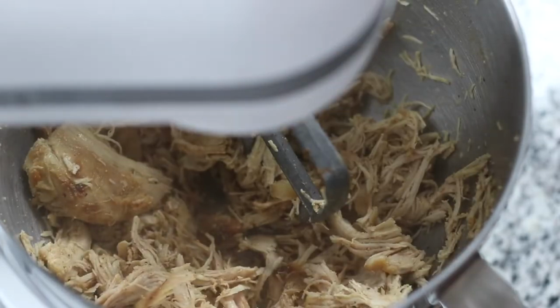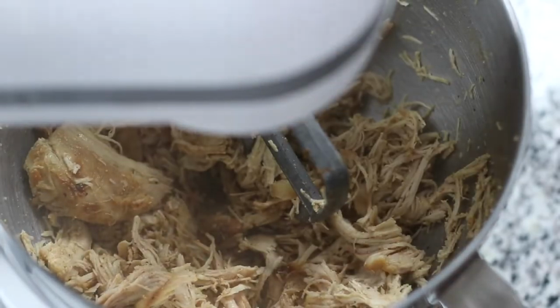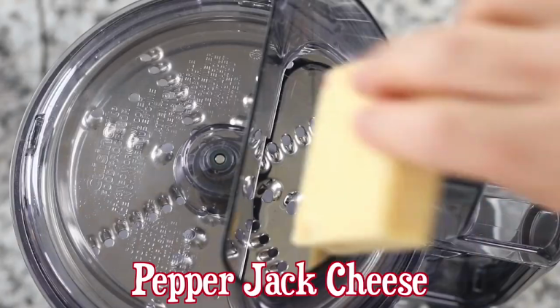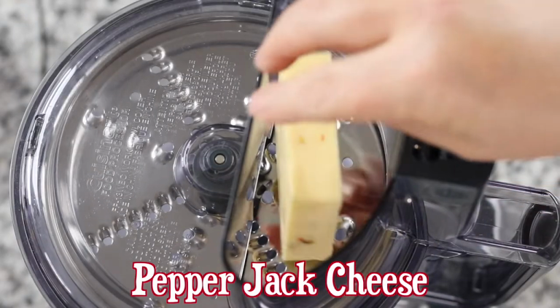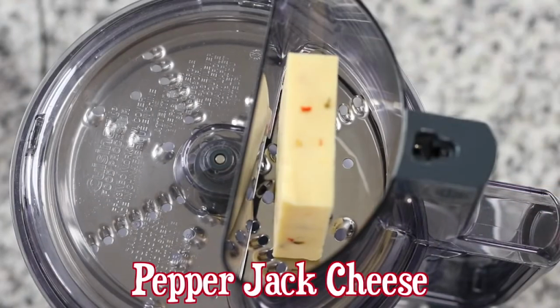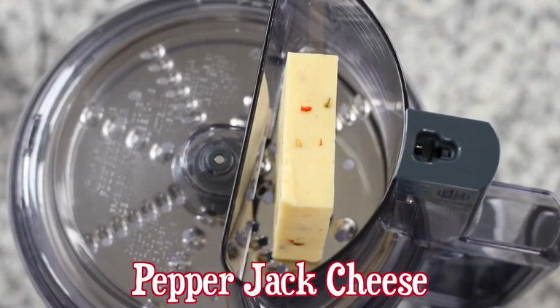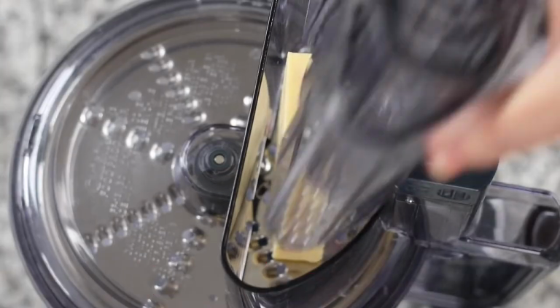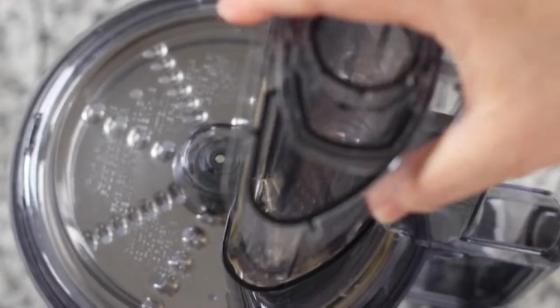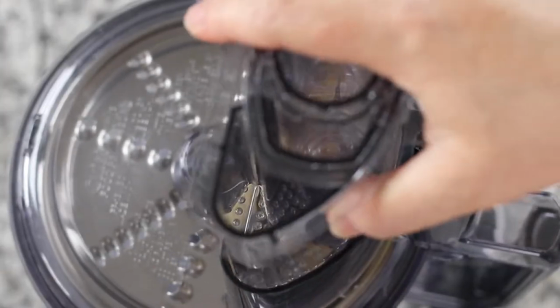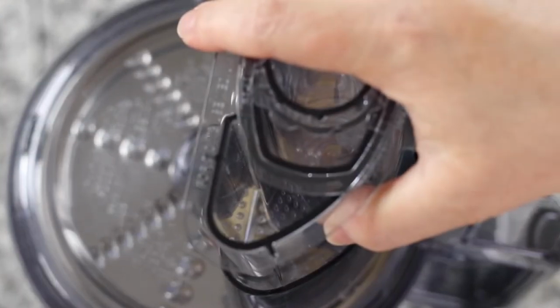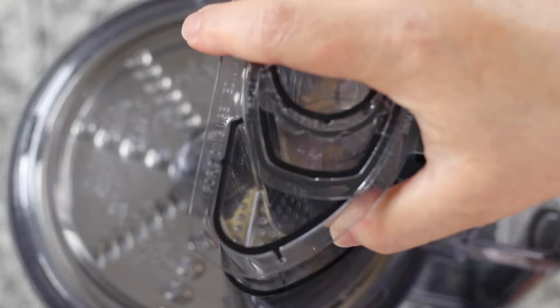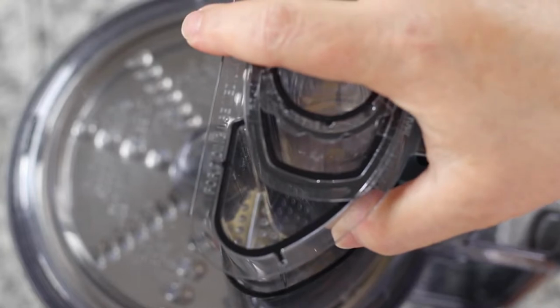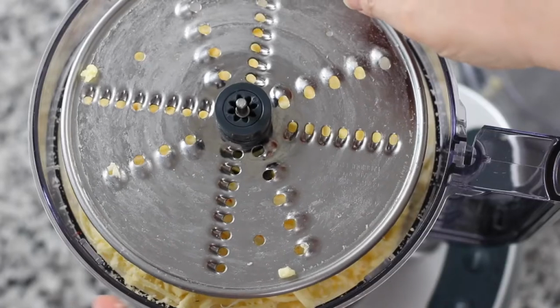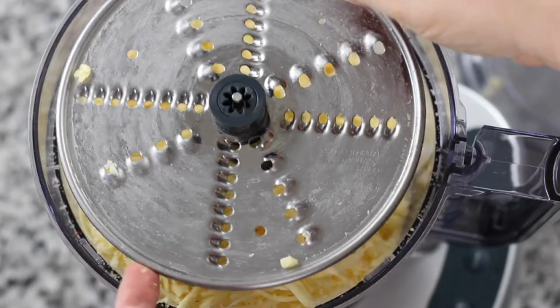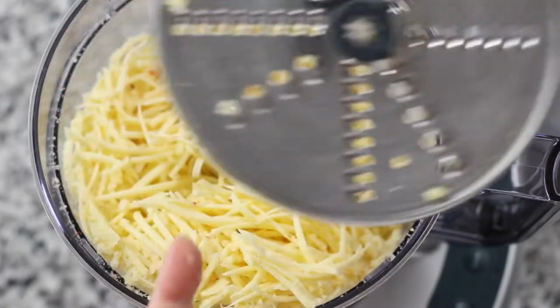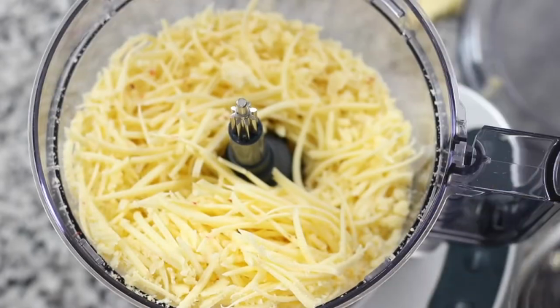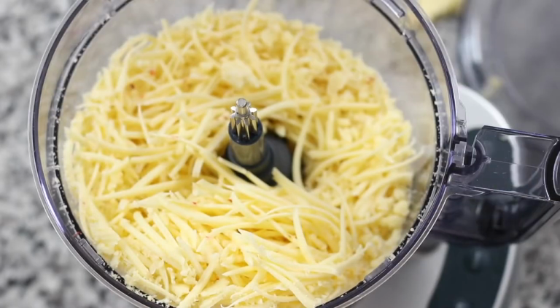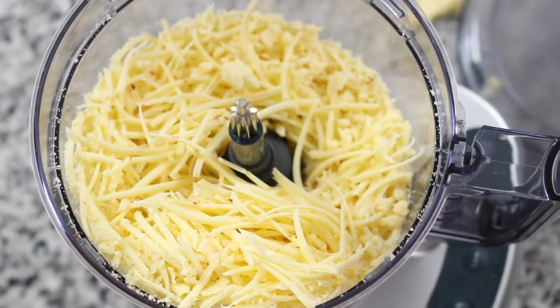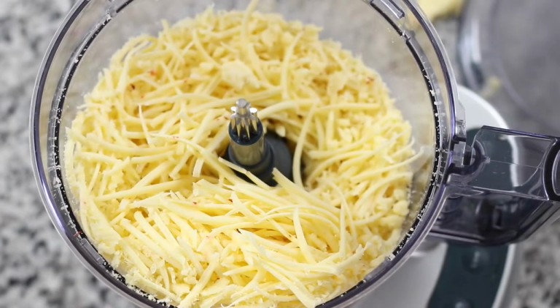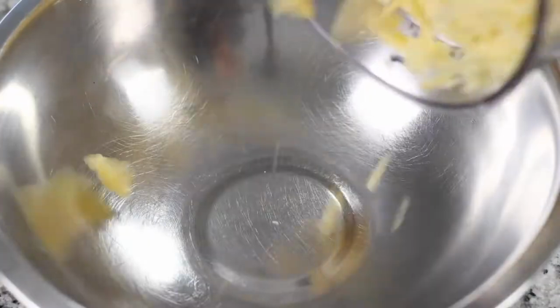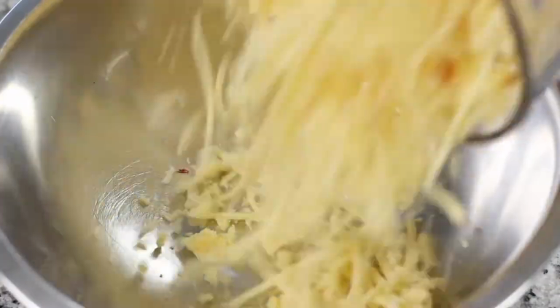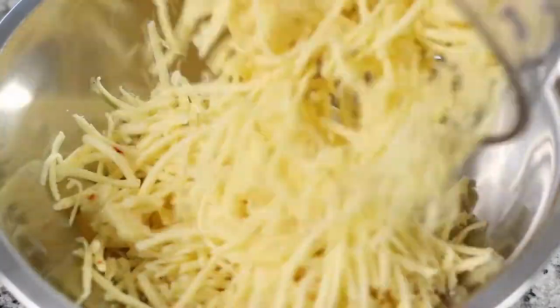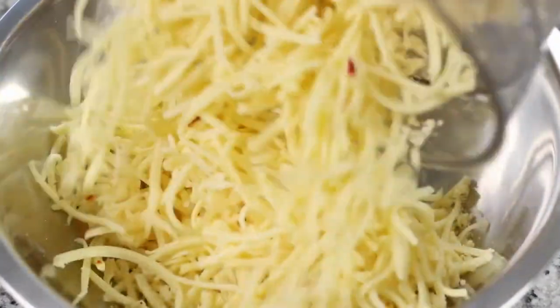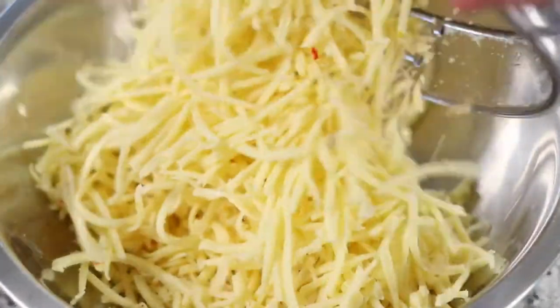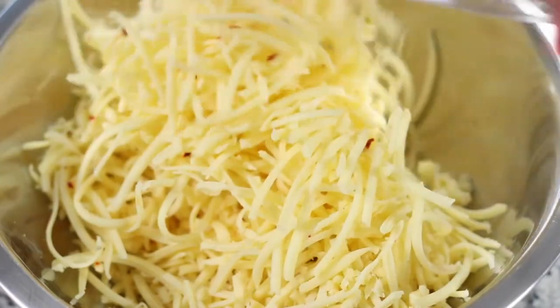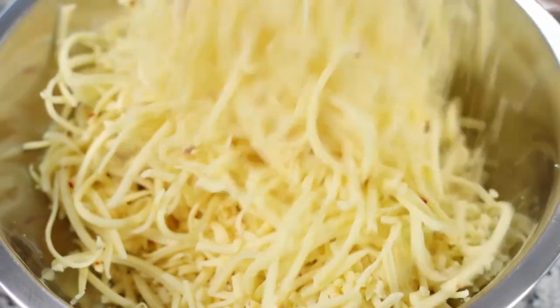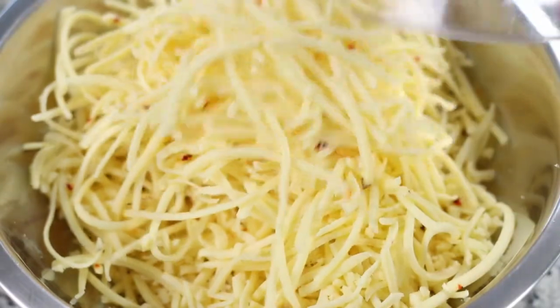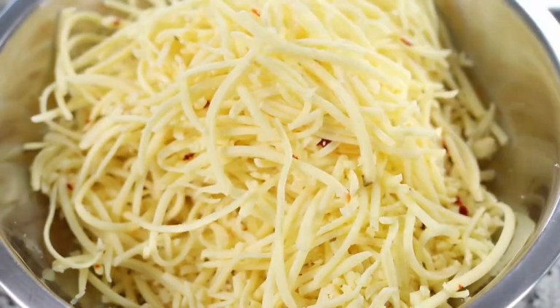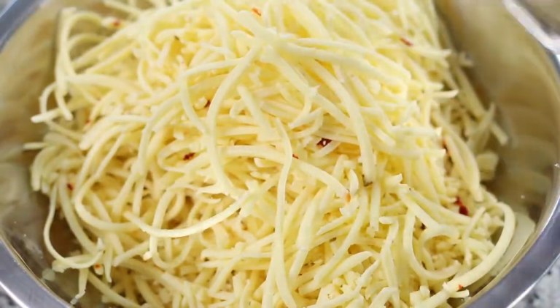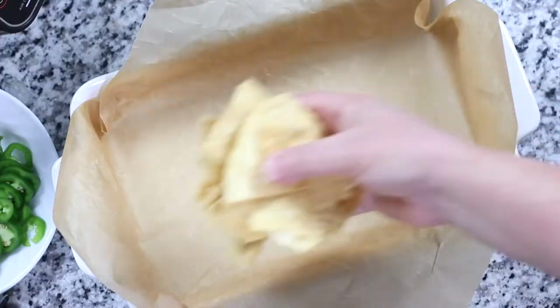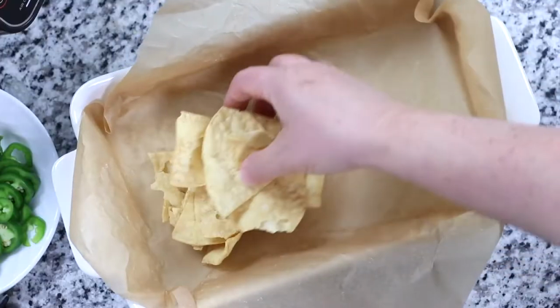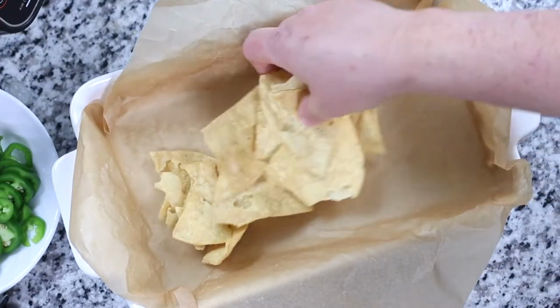I'm sure you've heard all the buzz about not using pre-grated cheese because of their stabilizers. Well, grating cheese can be challenging. If possible, buy the cheese in a larger amount and use a food processor to grate it, then freeze the extras.